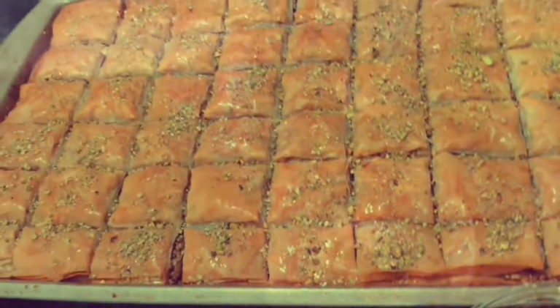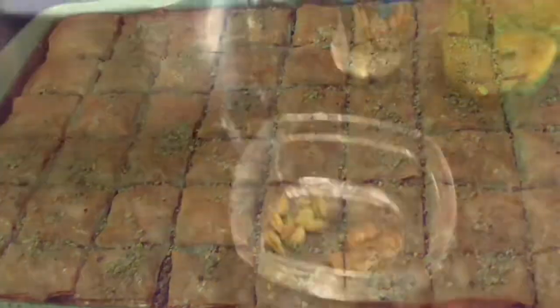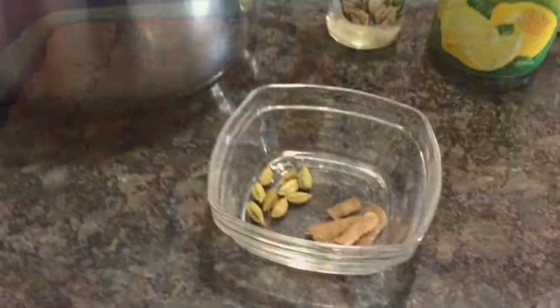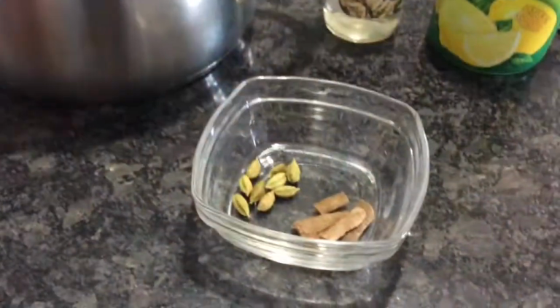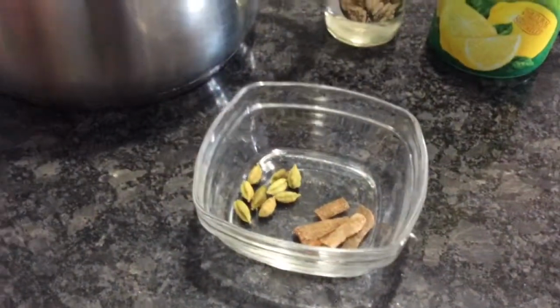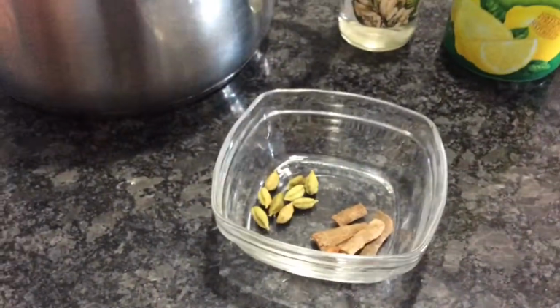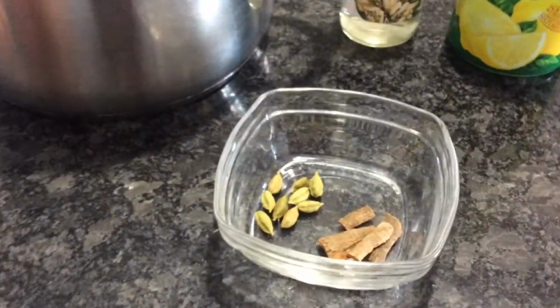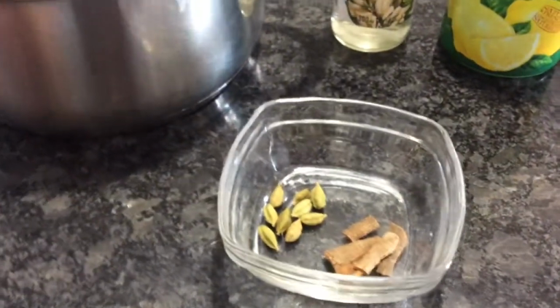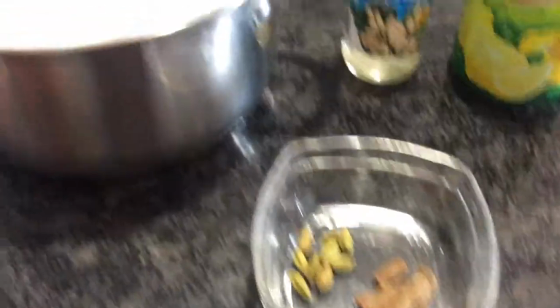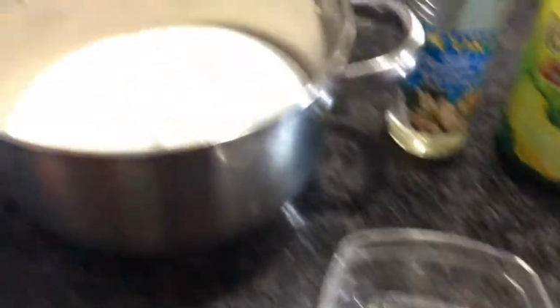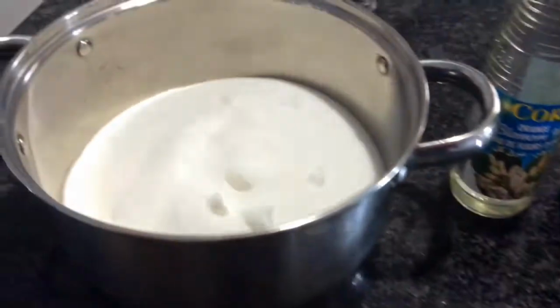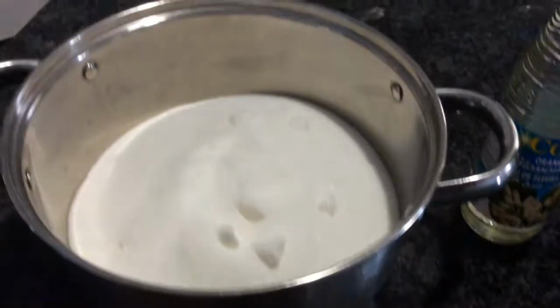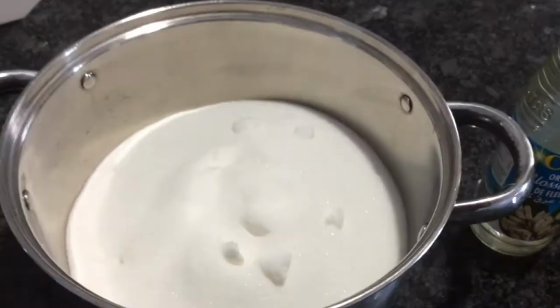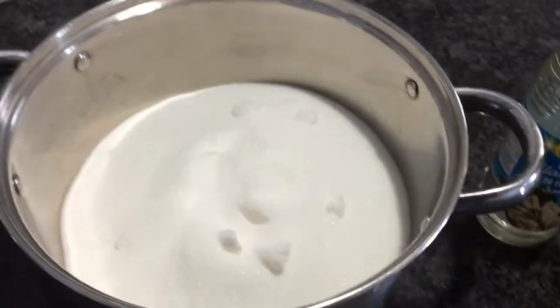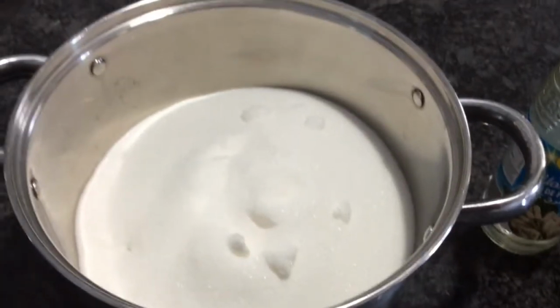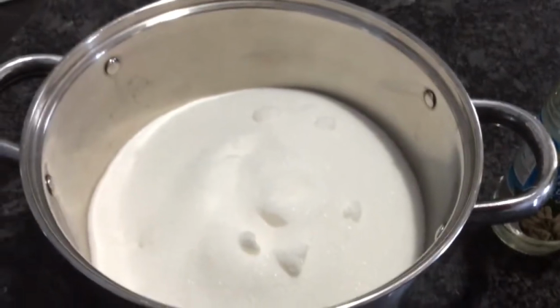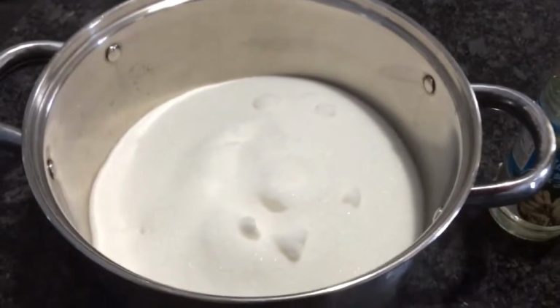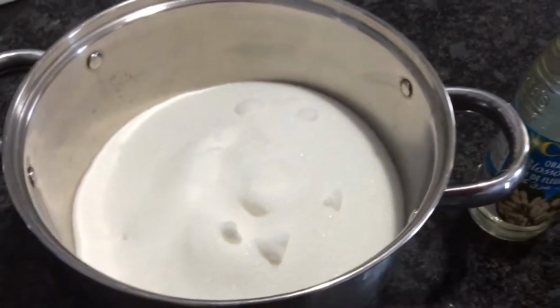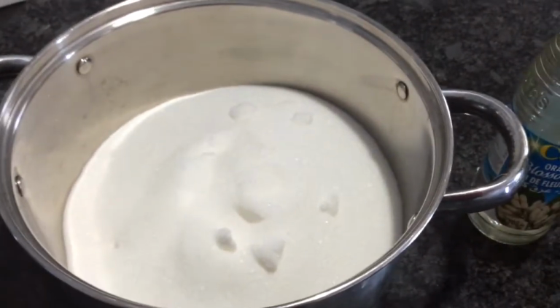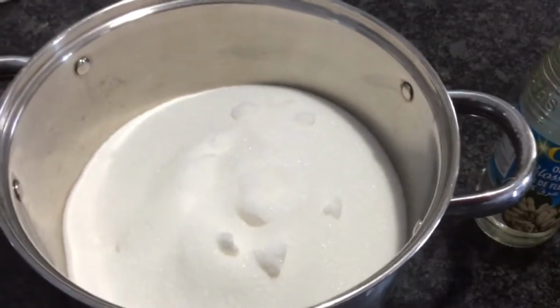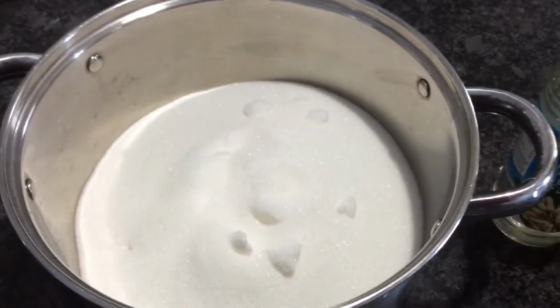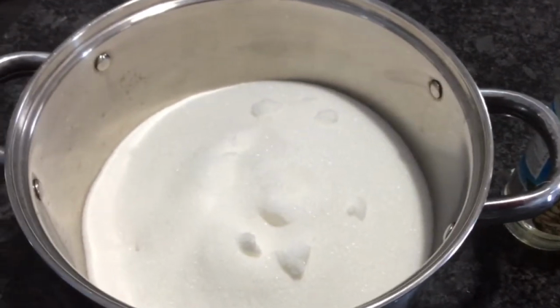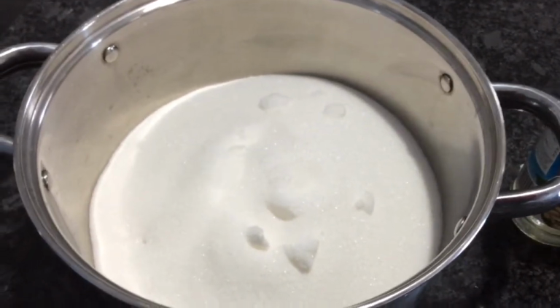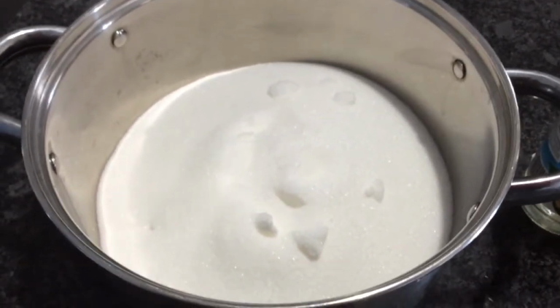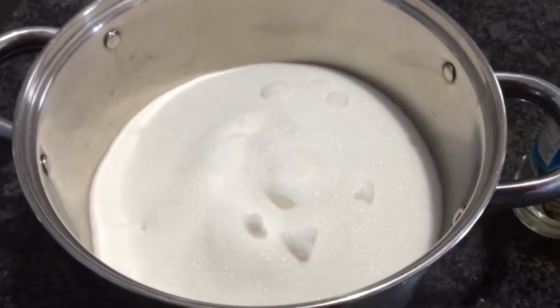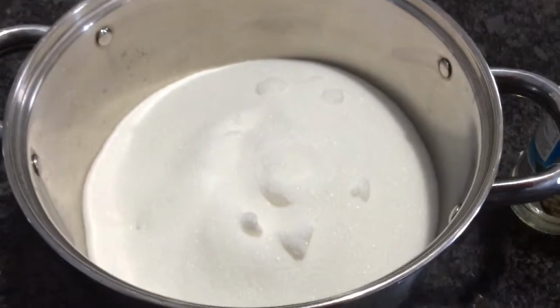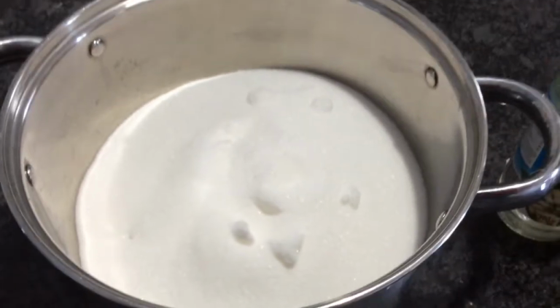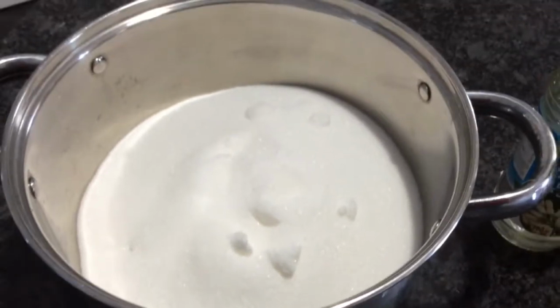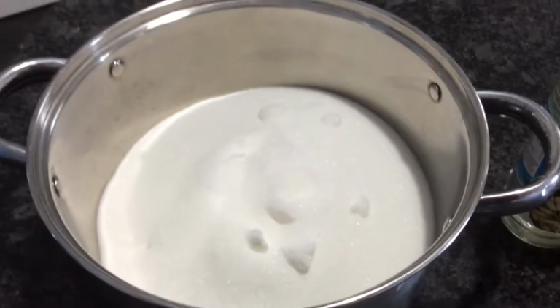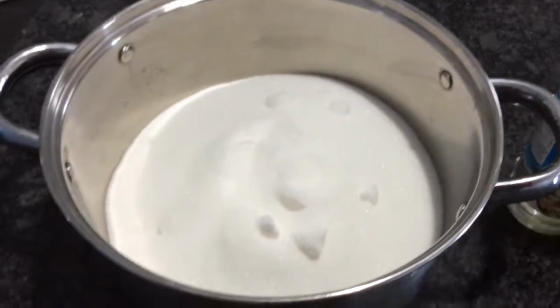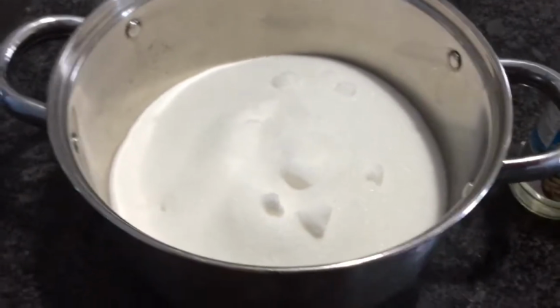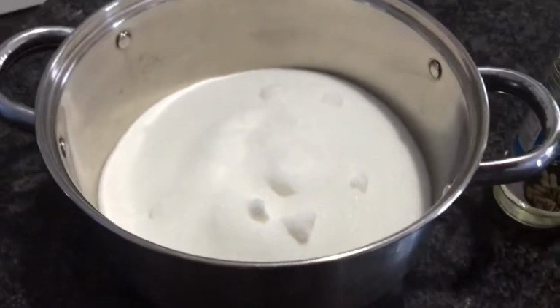Hi, today I will be making baklava. I'm going to show you — I'm just gonna do my syrup at the beginning. I'm gonna put my syrup on and then I will start doing my baklava.